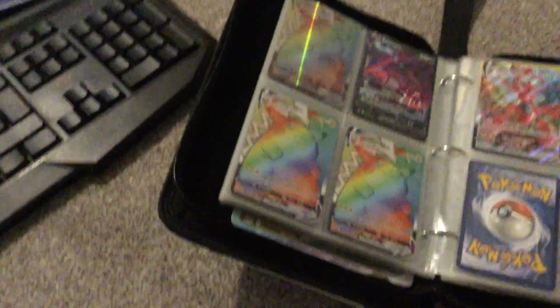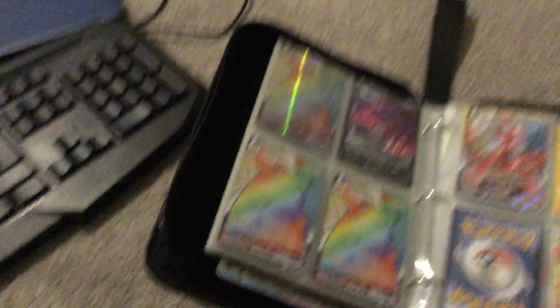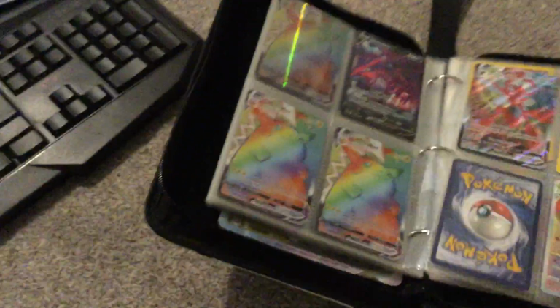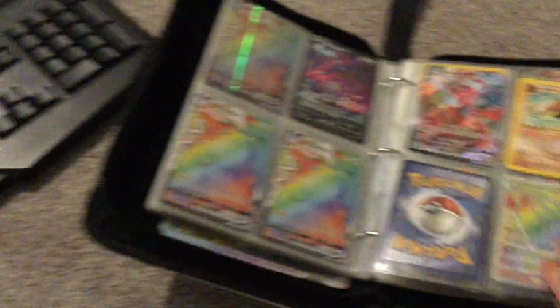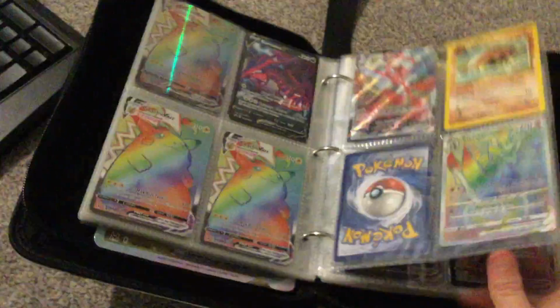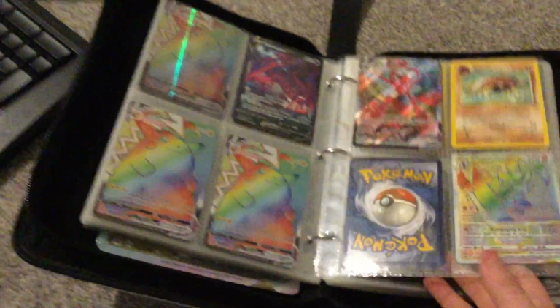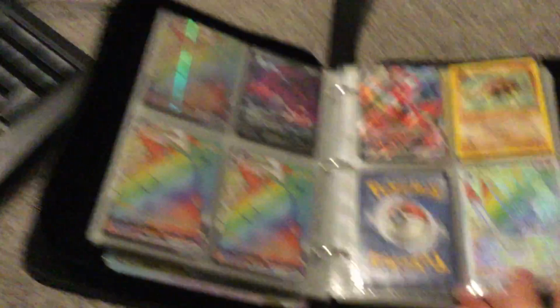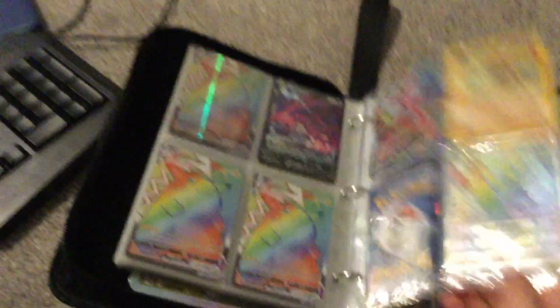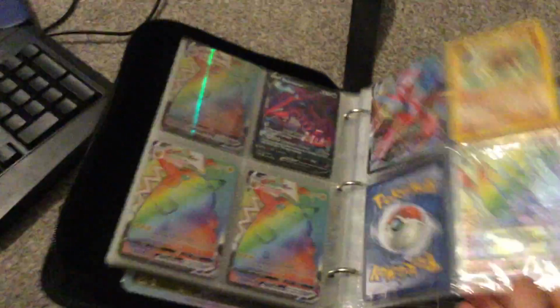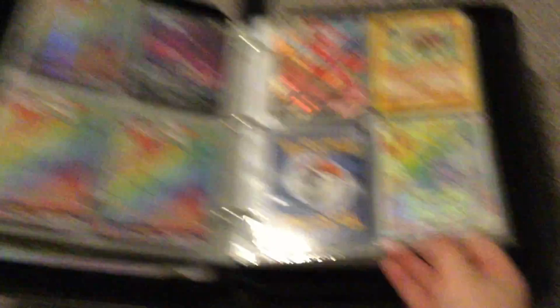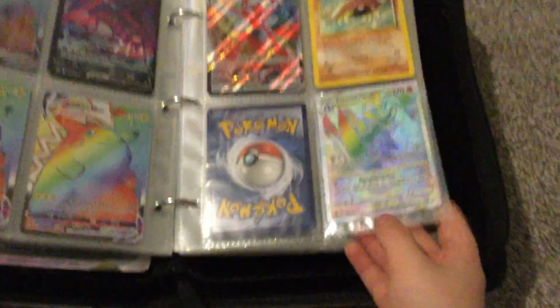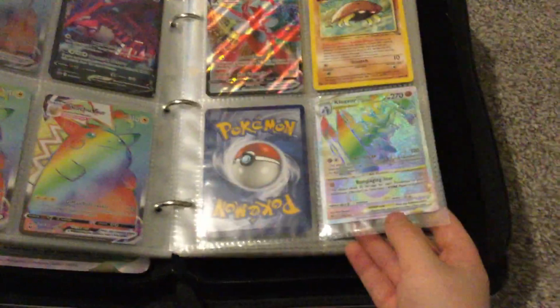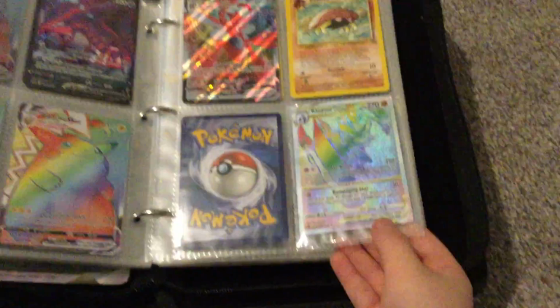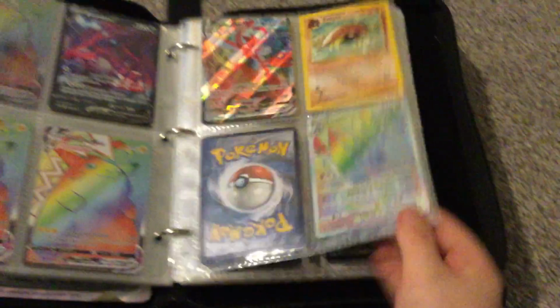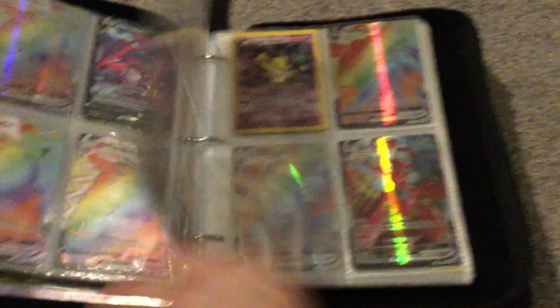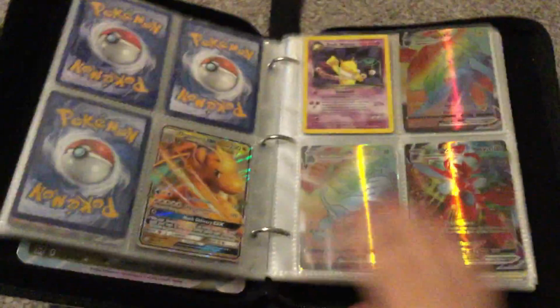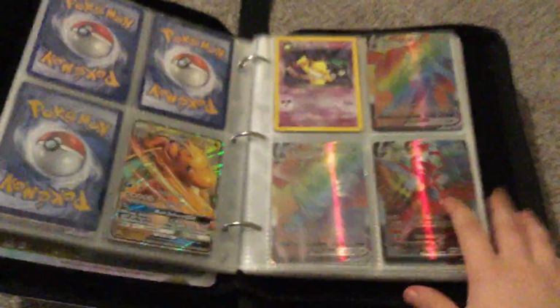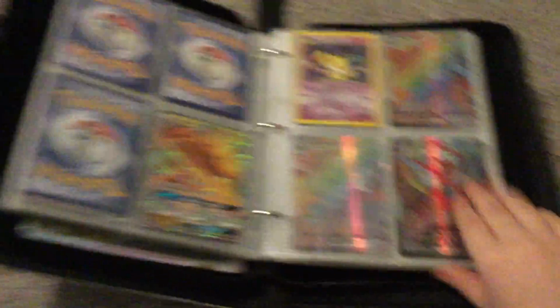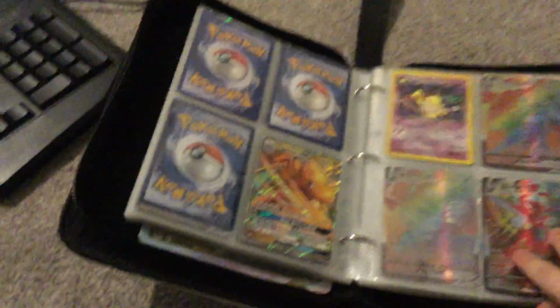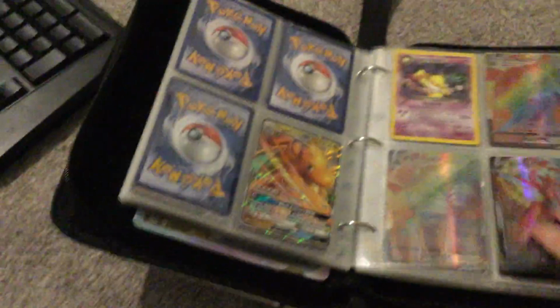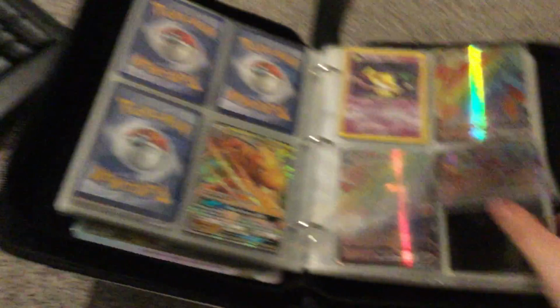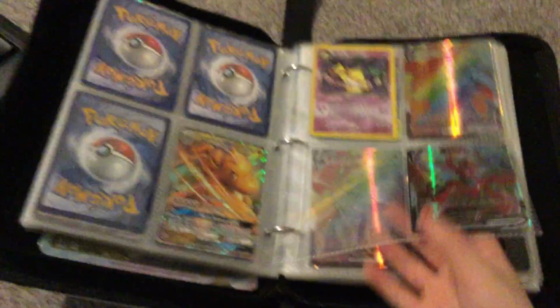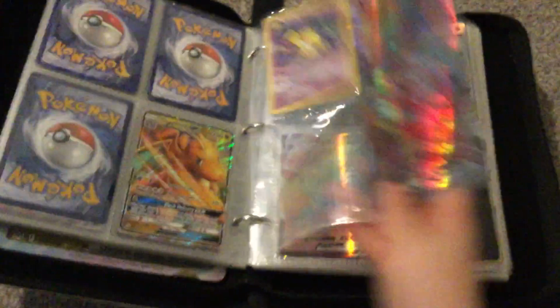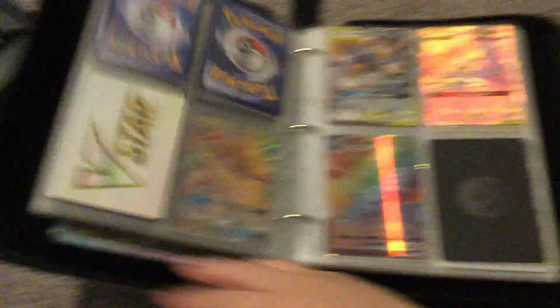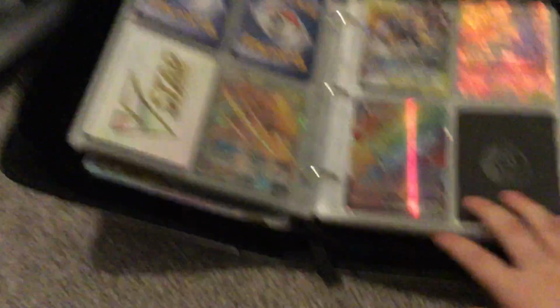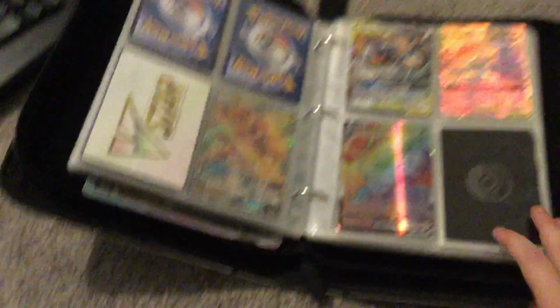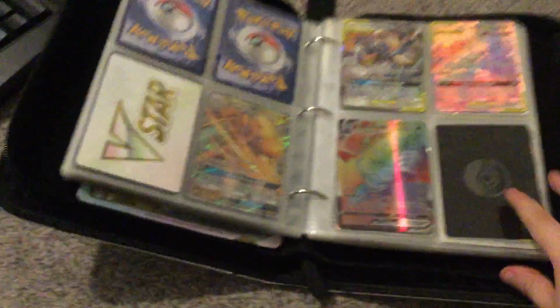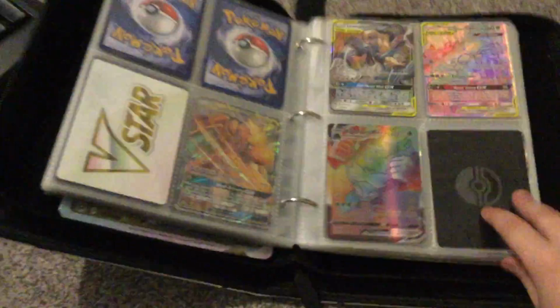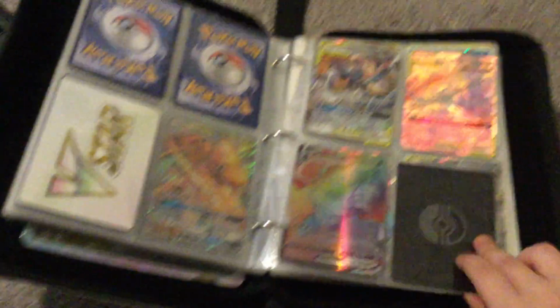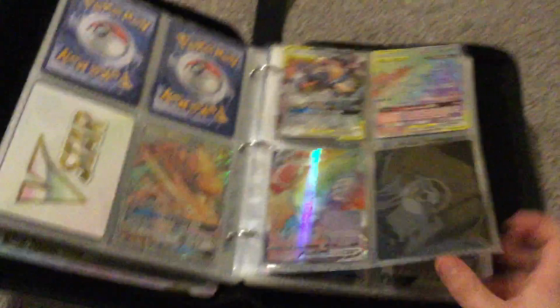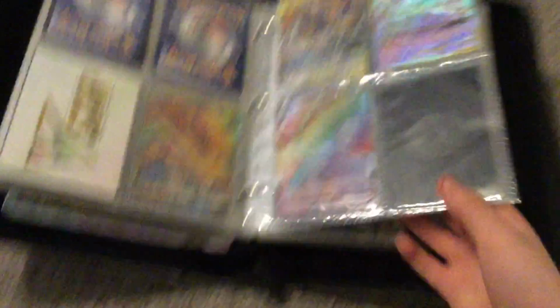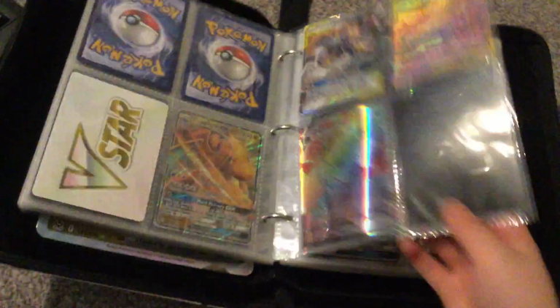Salamence VMAX — three chunks of juice! All this. Oh, by the way guys, this is only one binder.